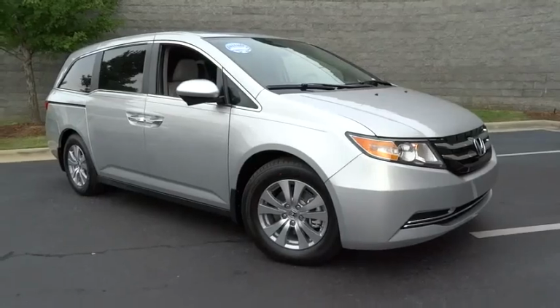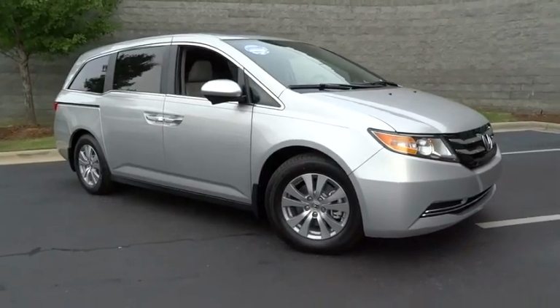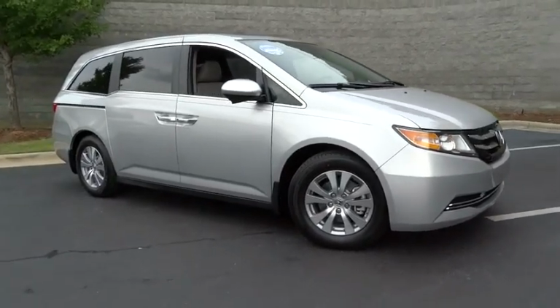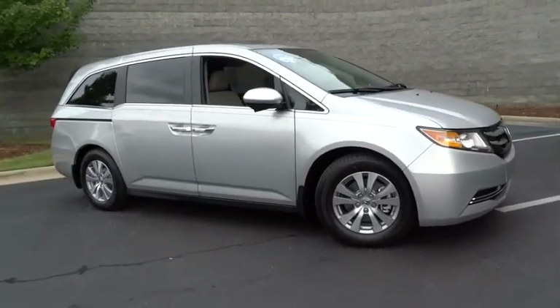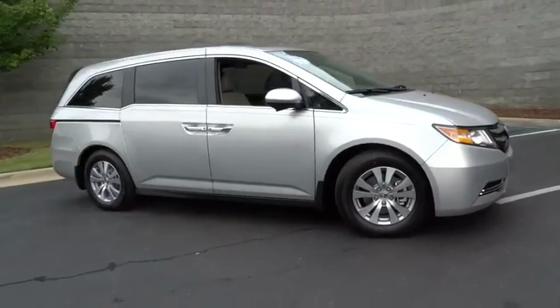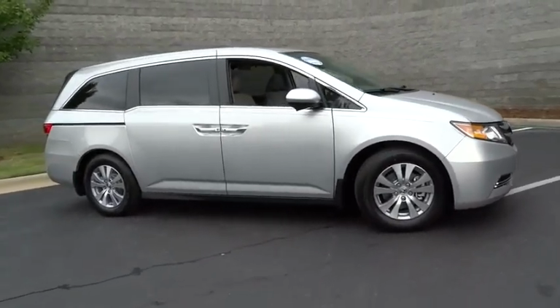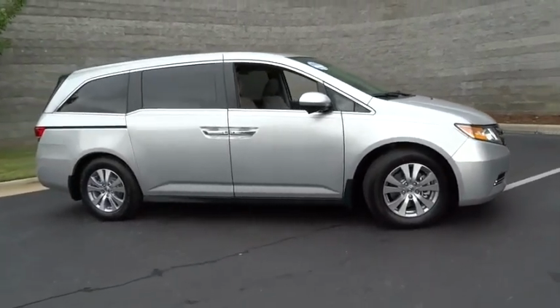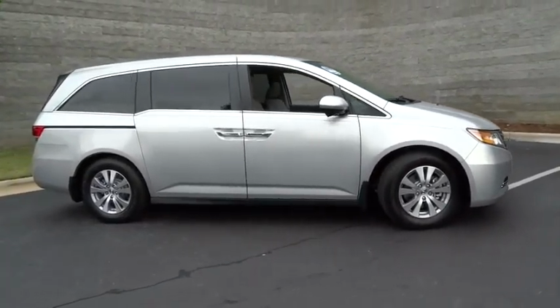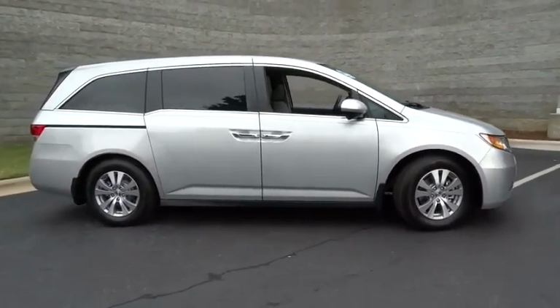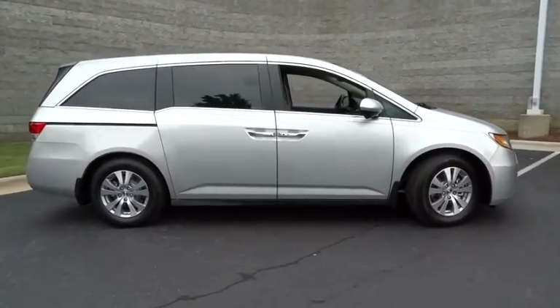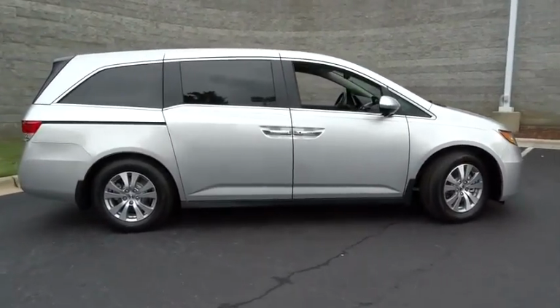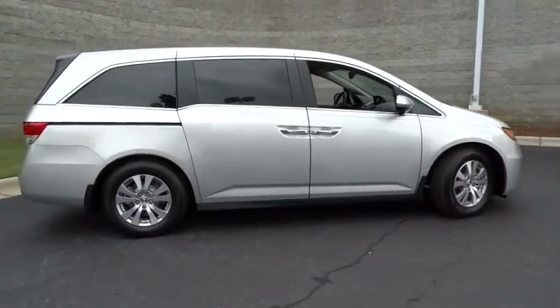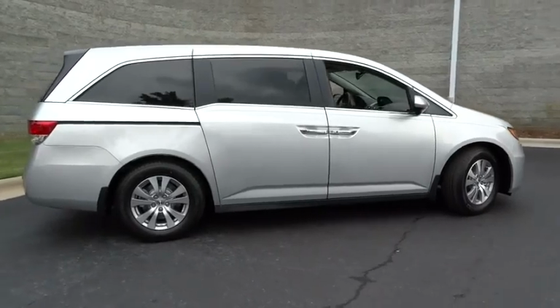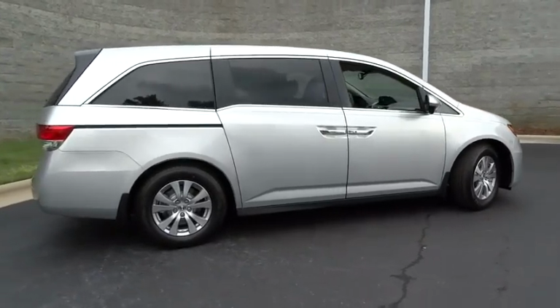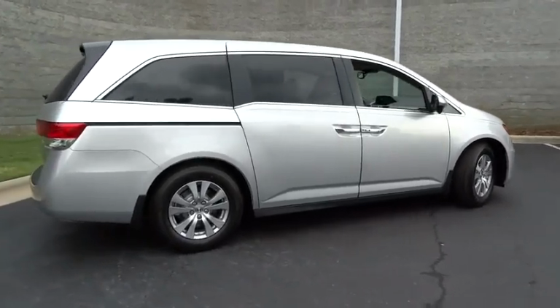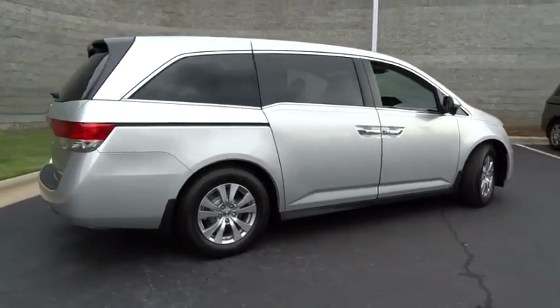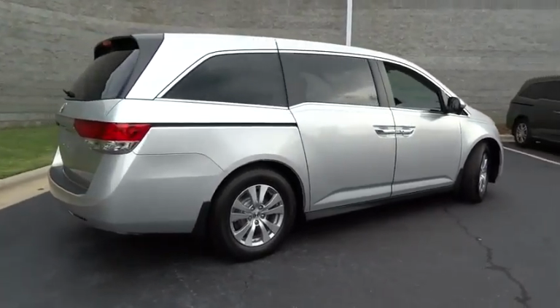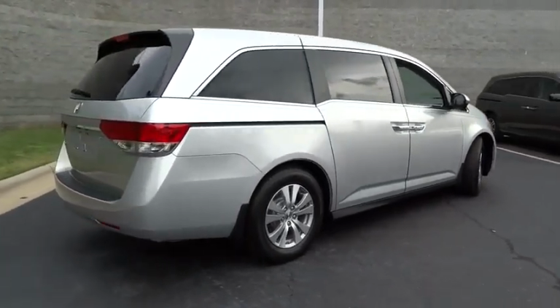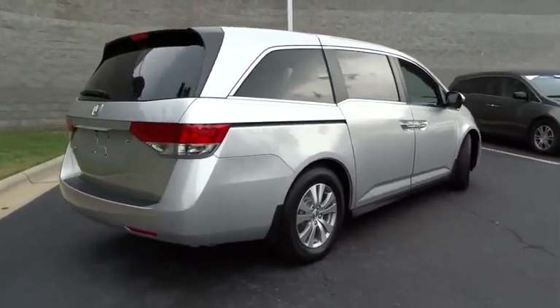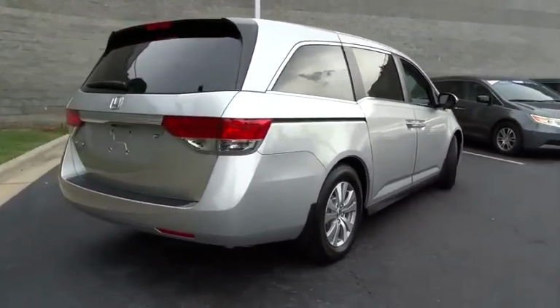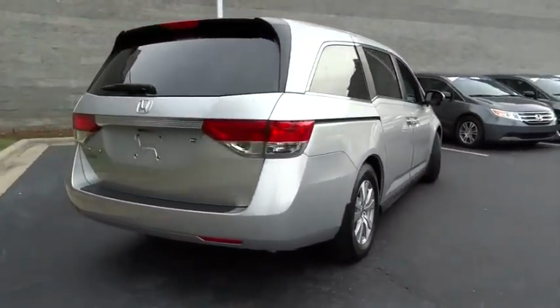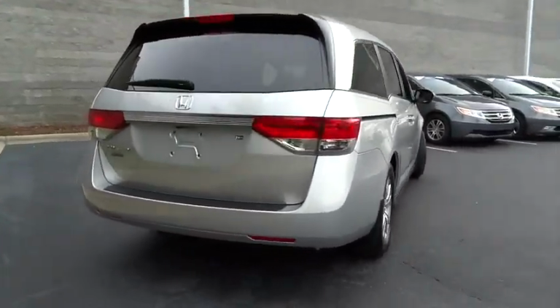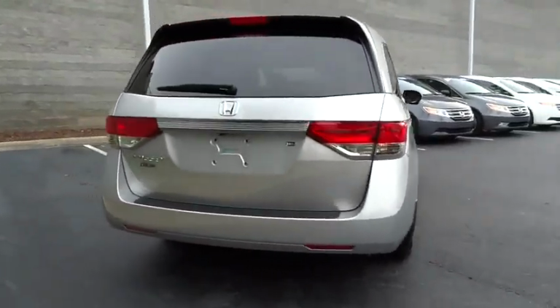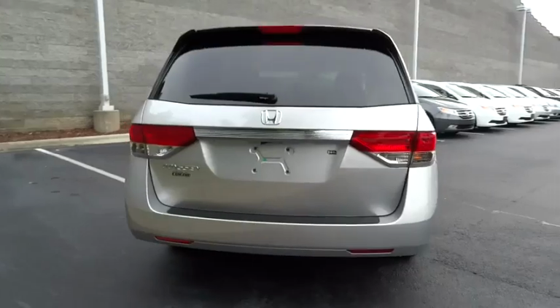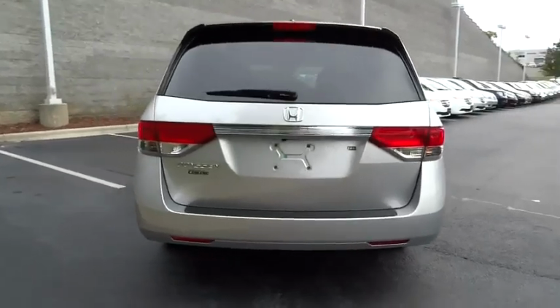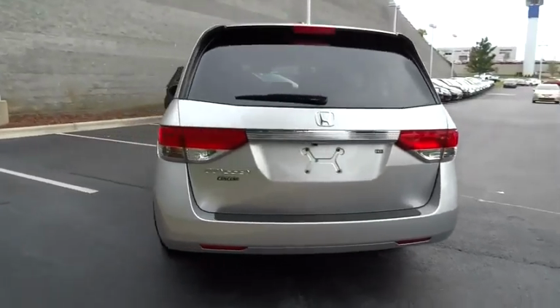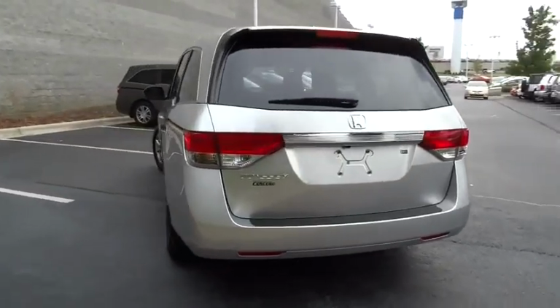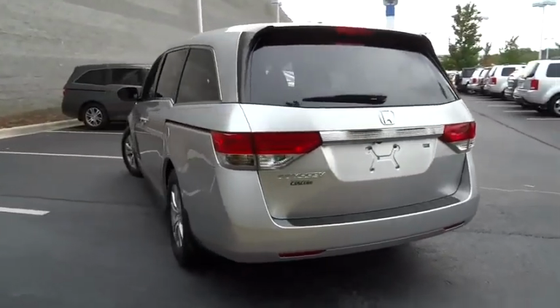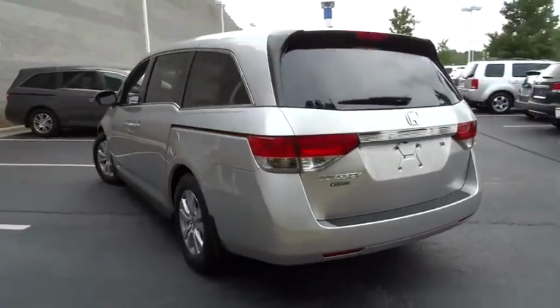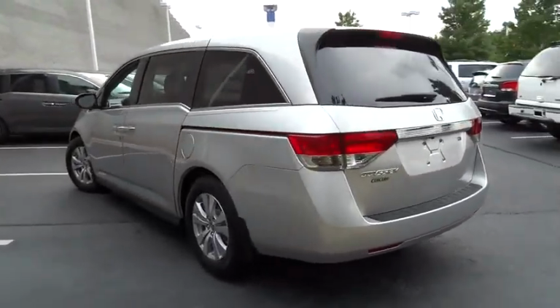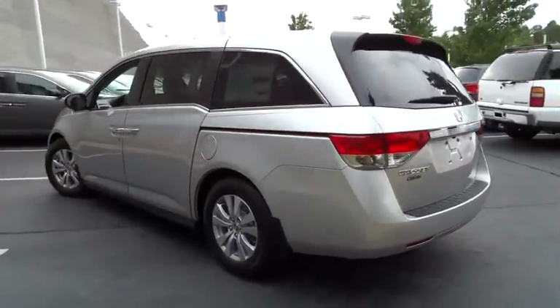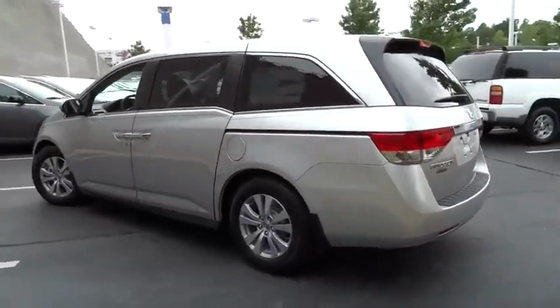The 2015 Odyssey. The Honda Odyssey is a showcase of distinguished style, captivating technology, and advanced safety features — a must for all families. And is priced below $40,000.